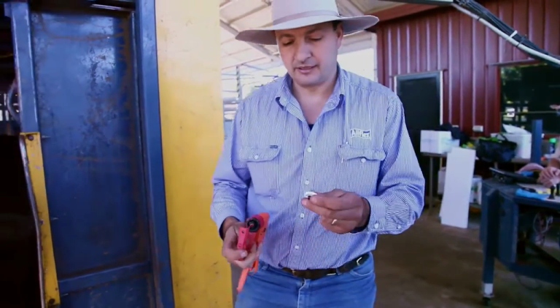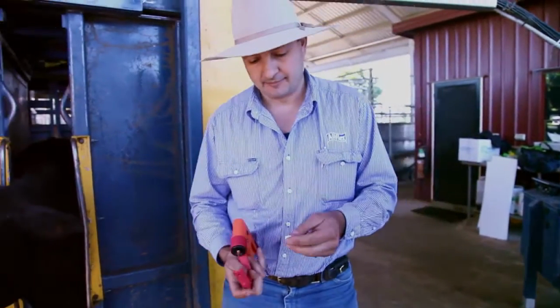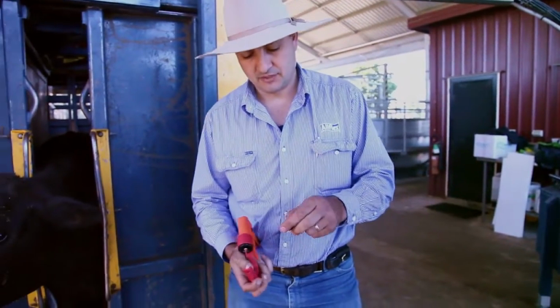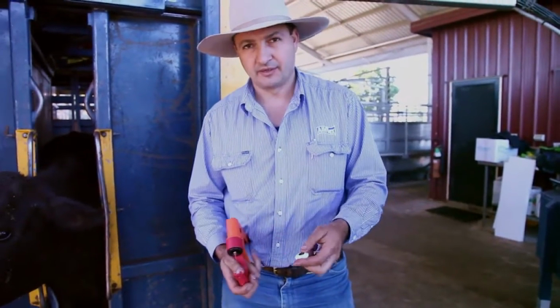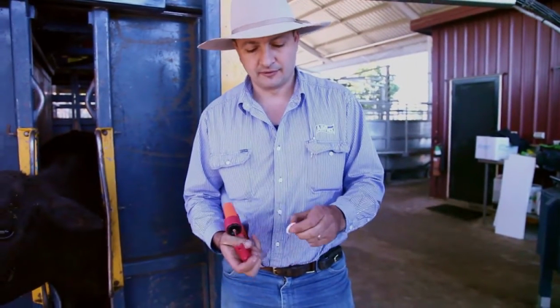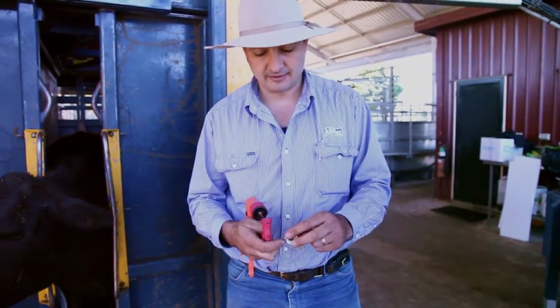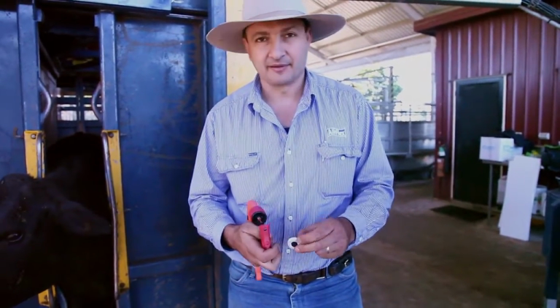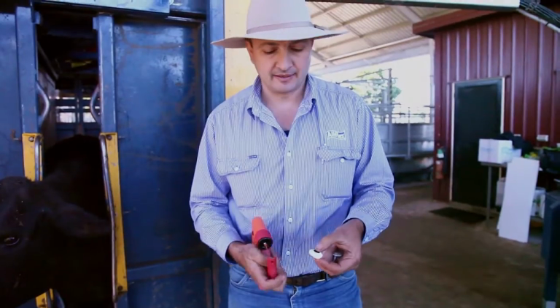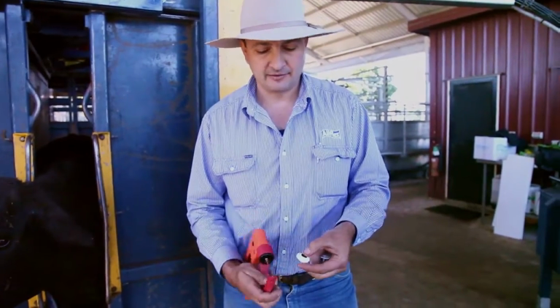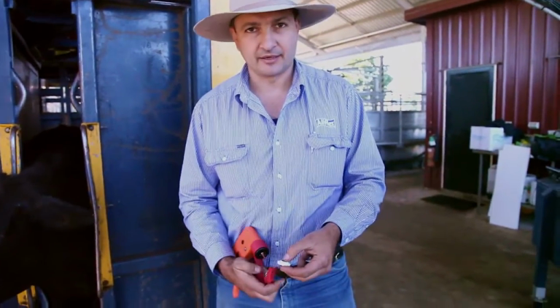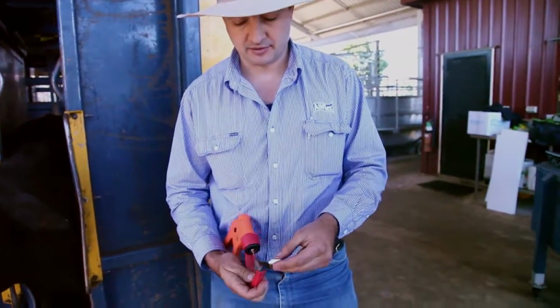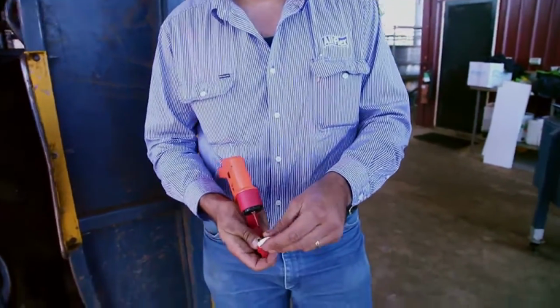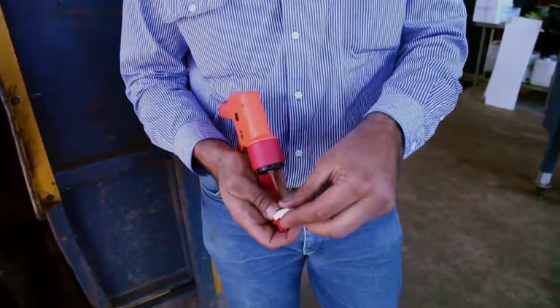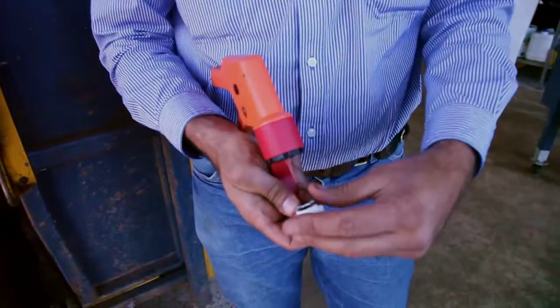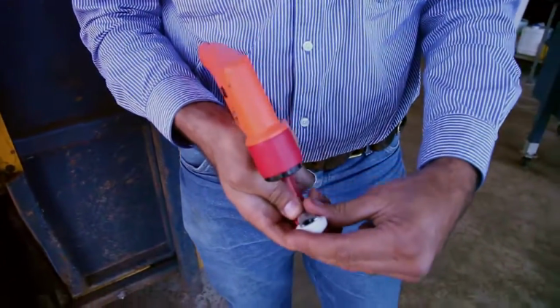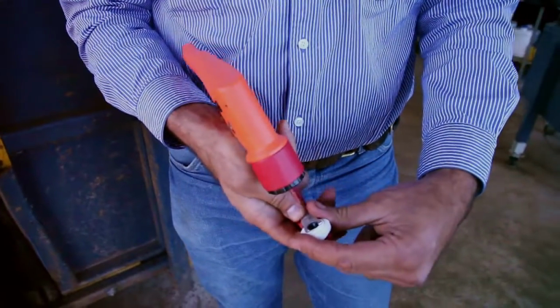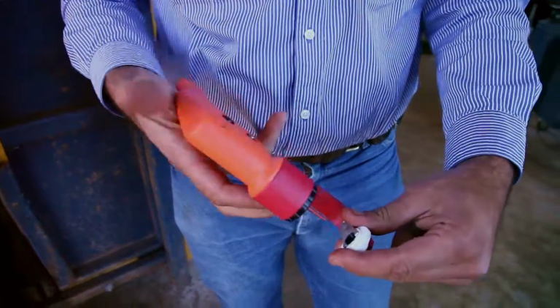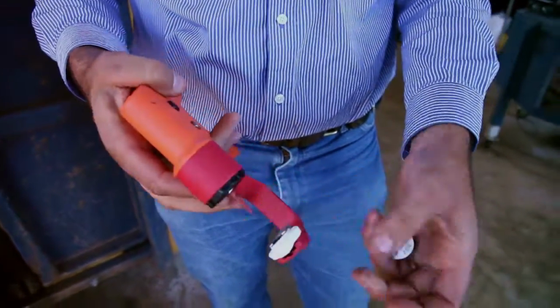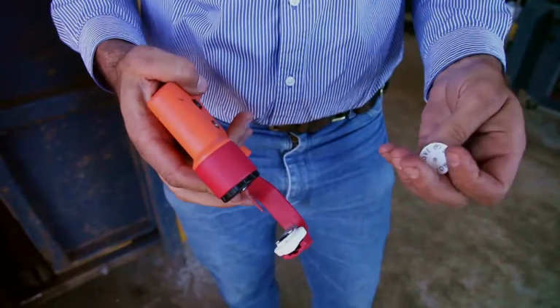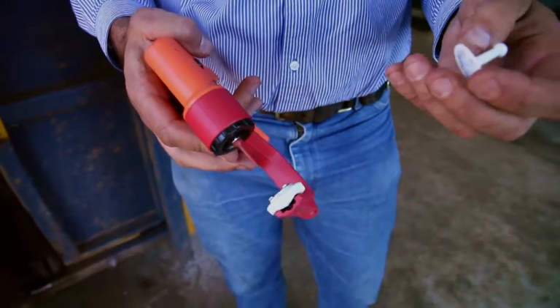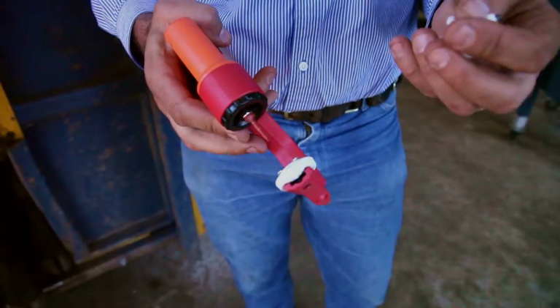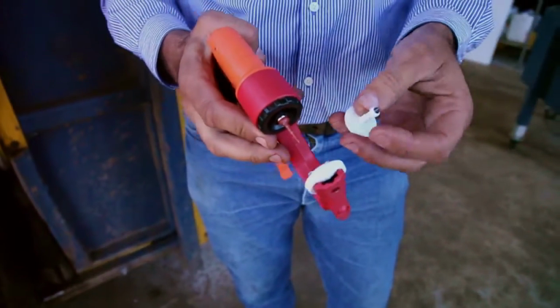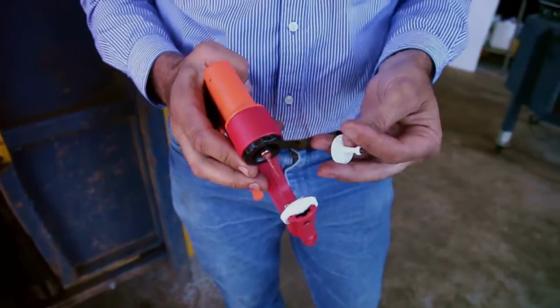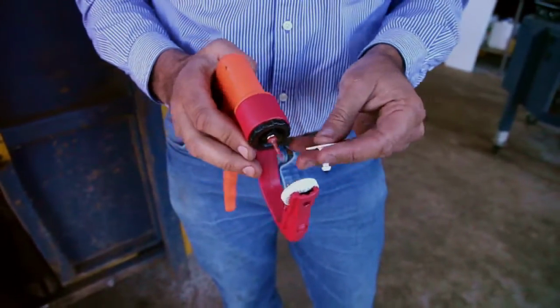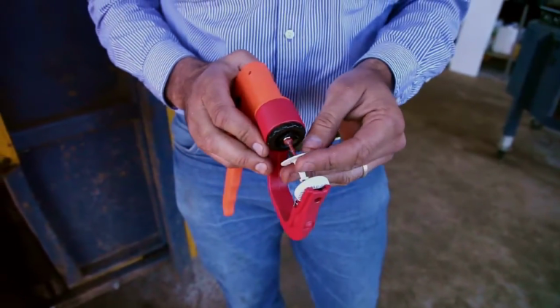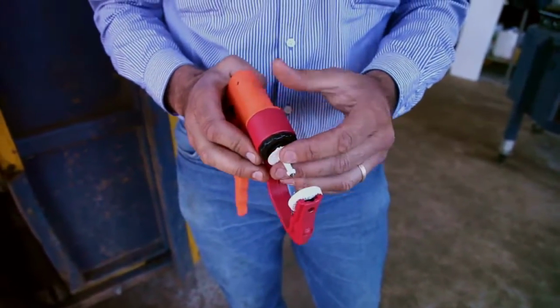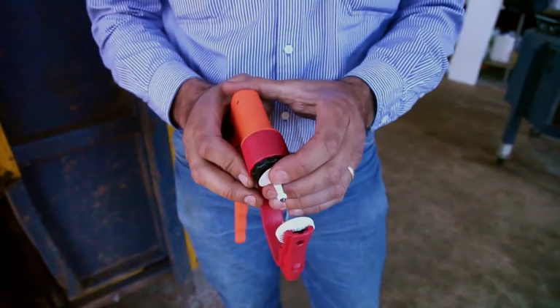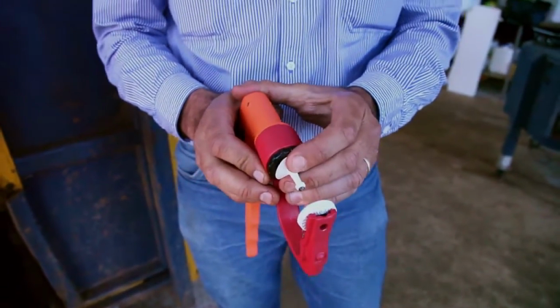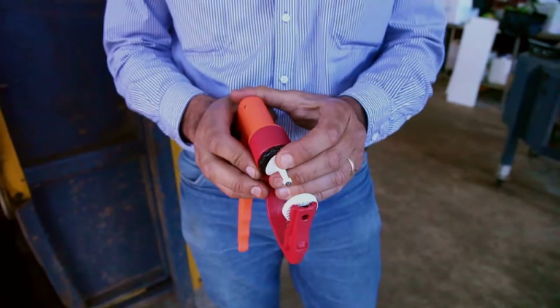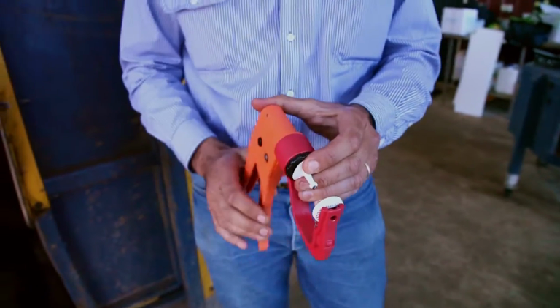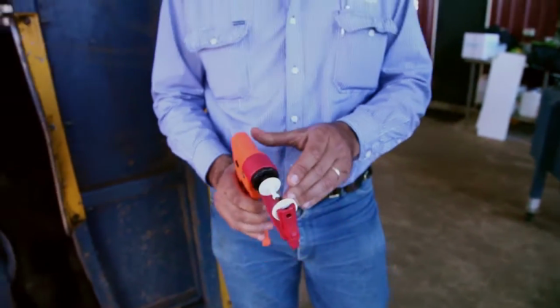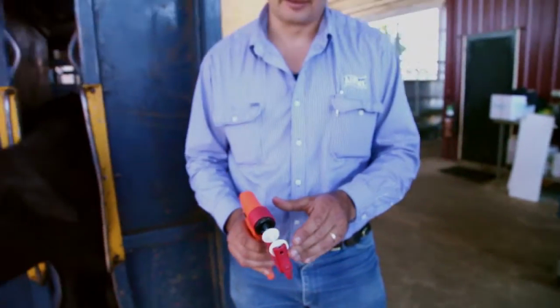Loading the gun — this here is the Allflex tag. It's got a bump in the front and an arrow that goes to the top and the centre of your applicator. Put that in first. I always like to try and put the button in last, so that you can seat it firmly back up against this pin. And then it's ready to go.